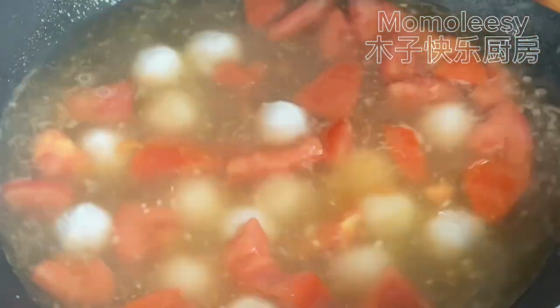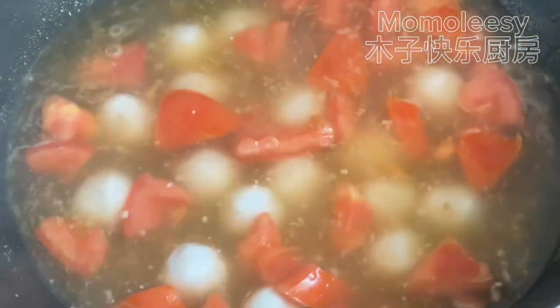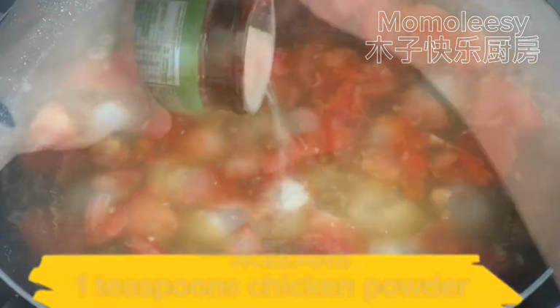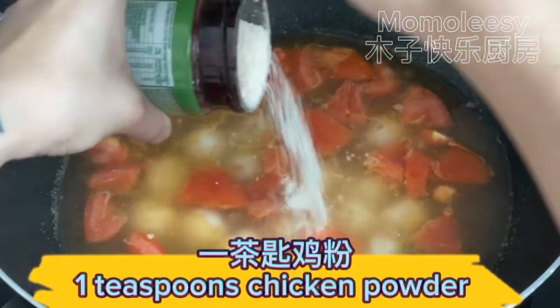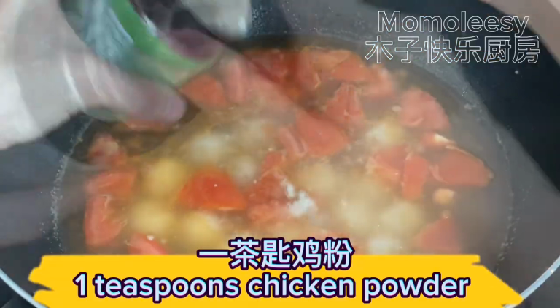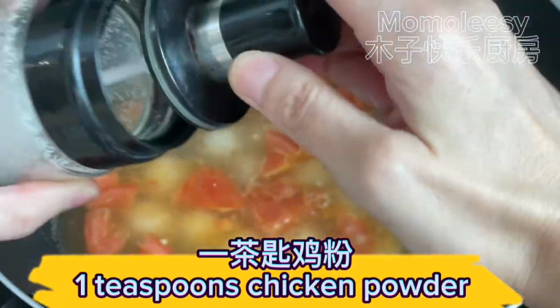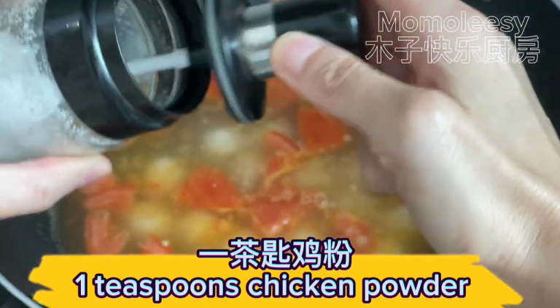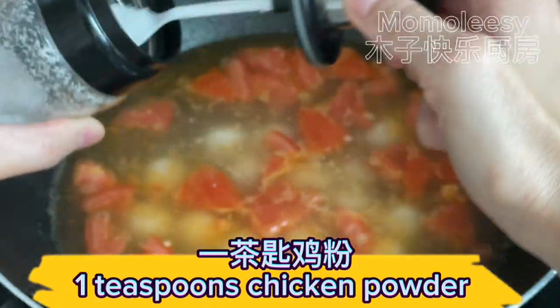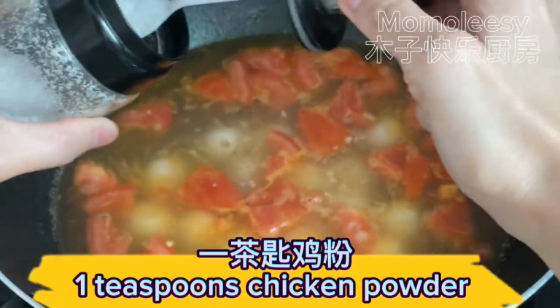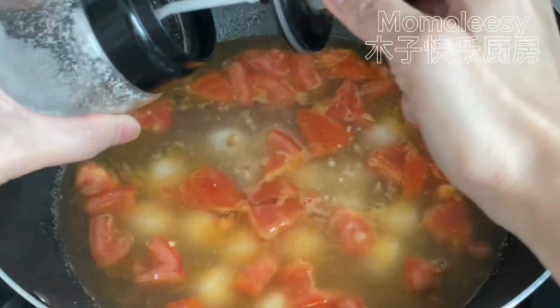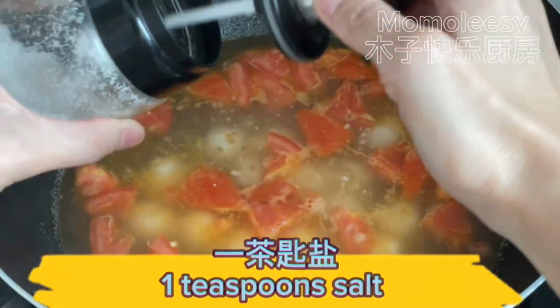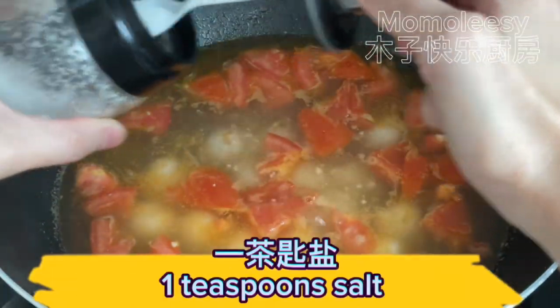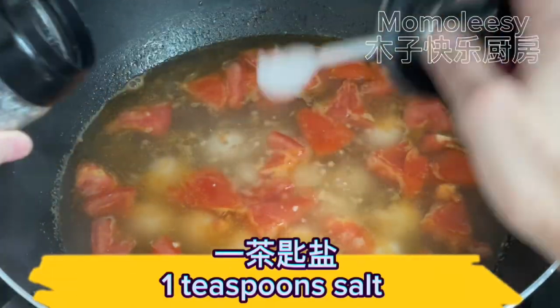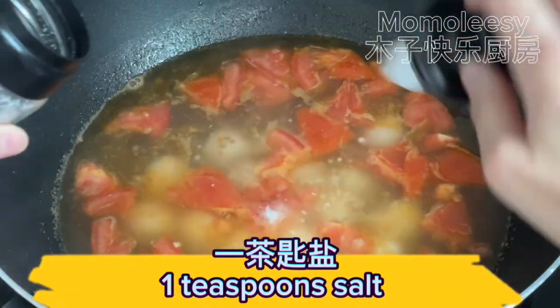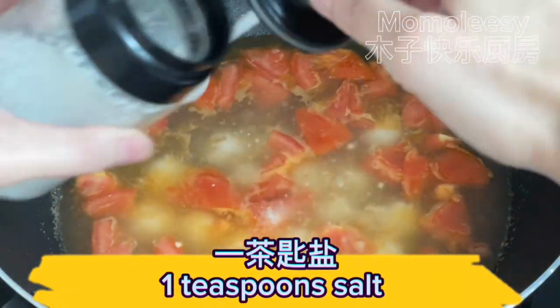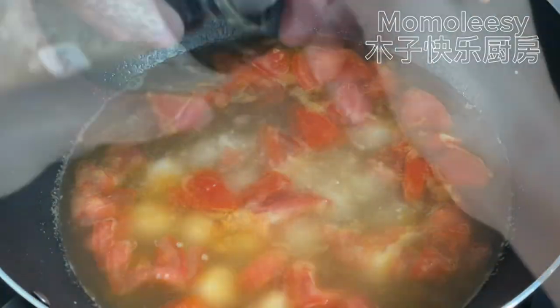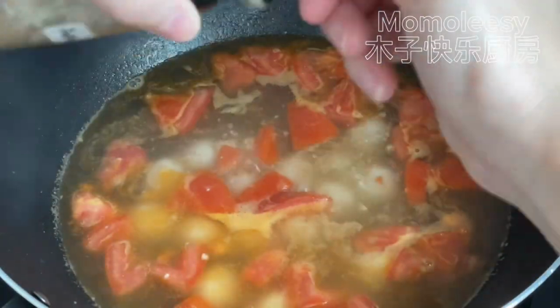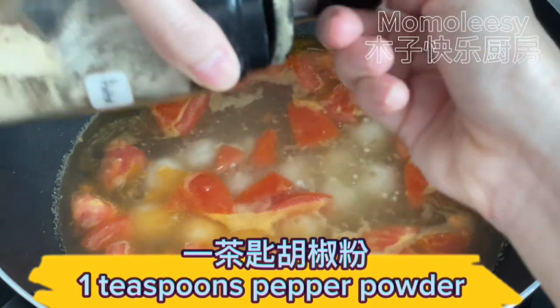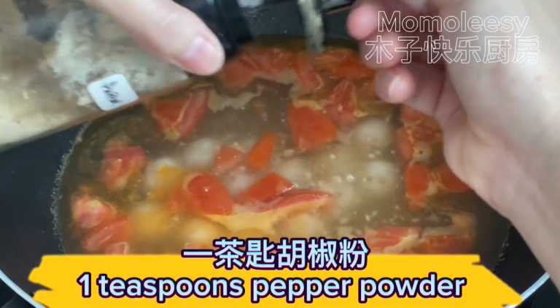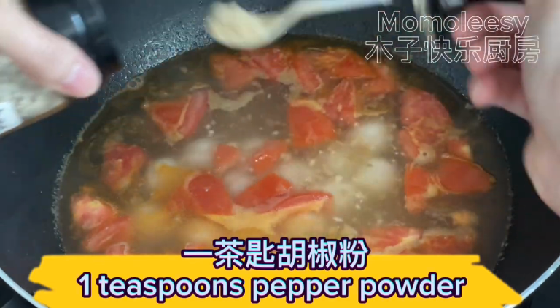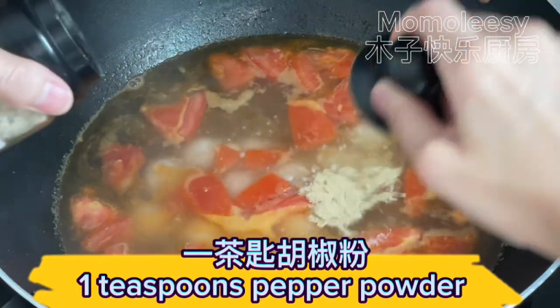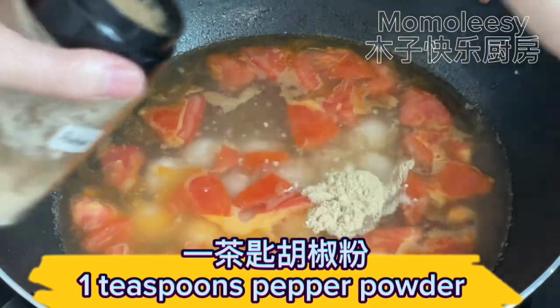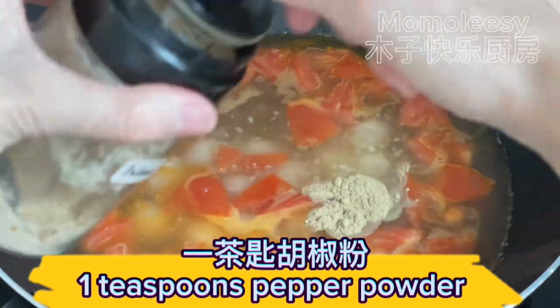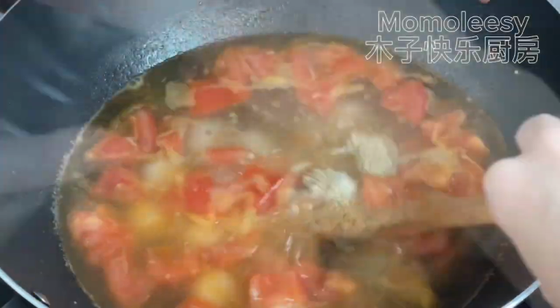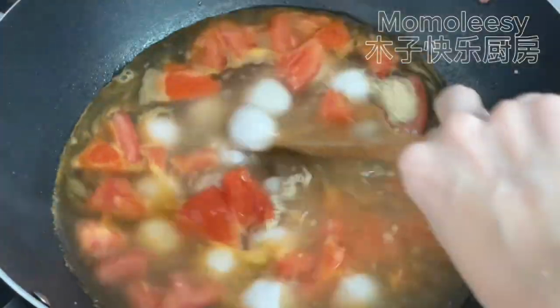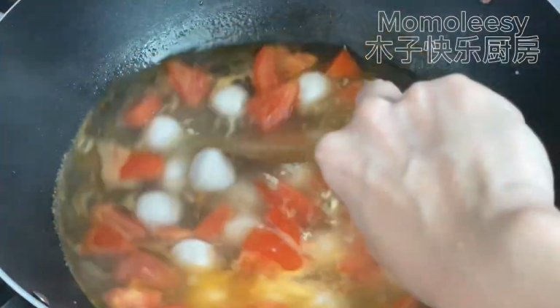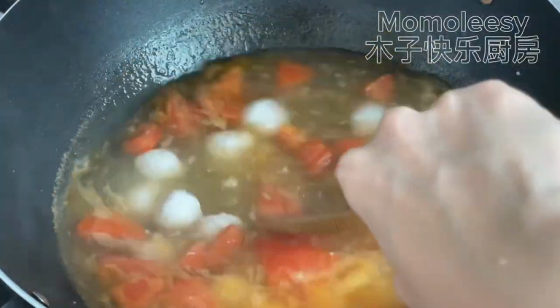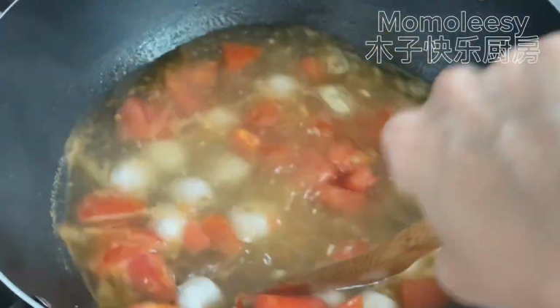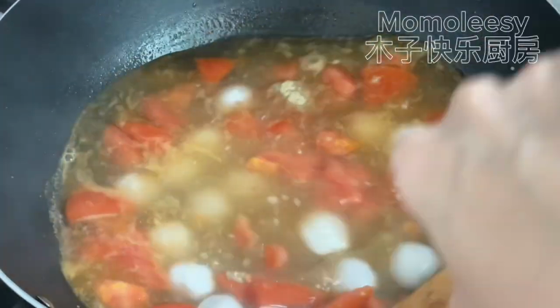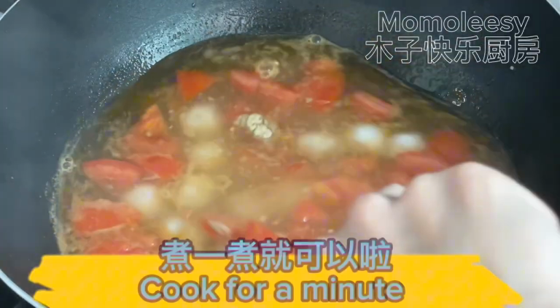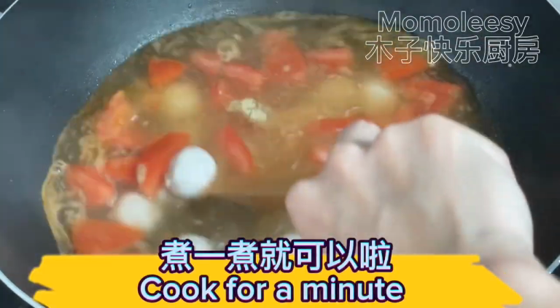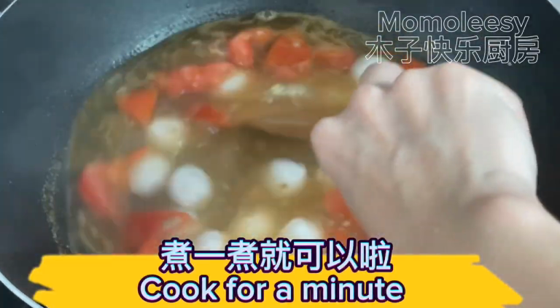Add 1 teaspoon chicken powder, 1 teaspoon salt, and 1 teaspoon pepper powder. Cook for a minute.